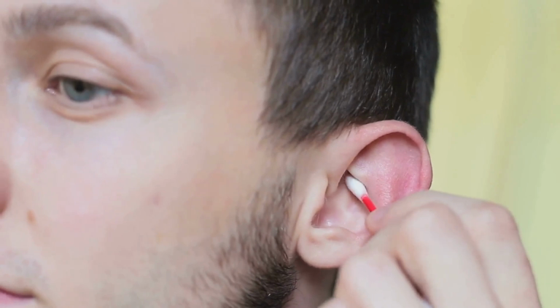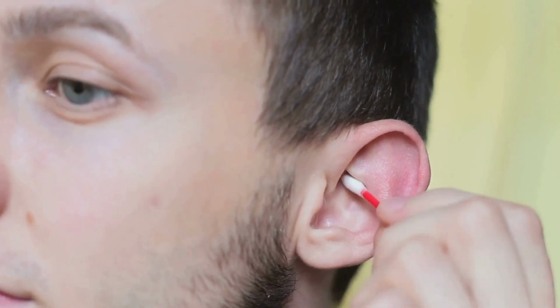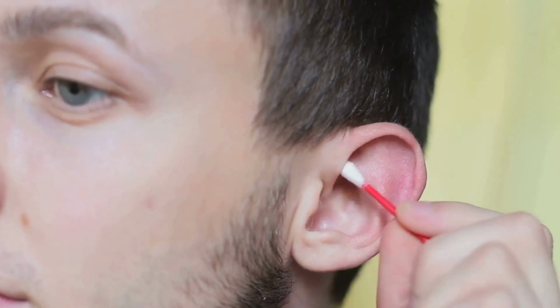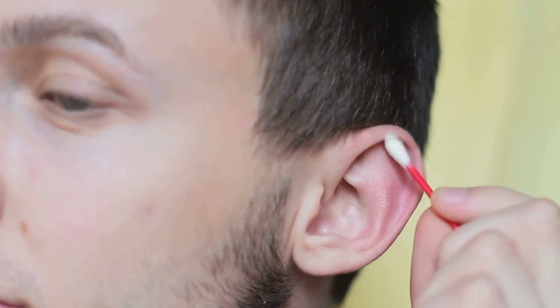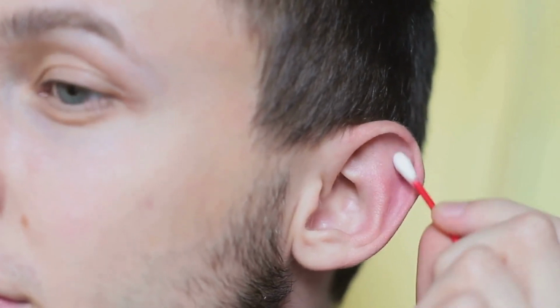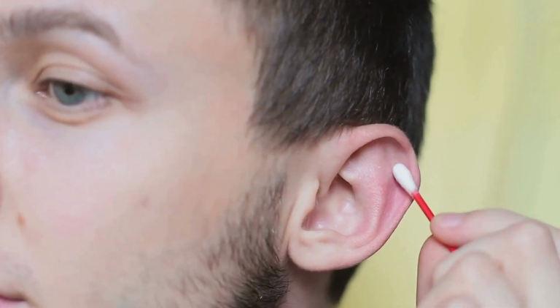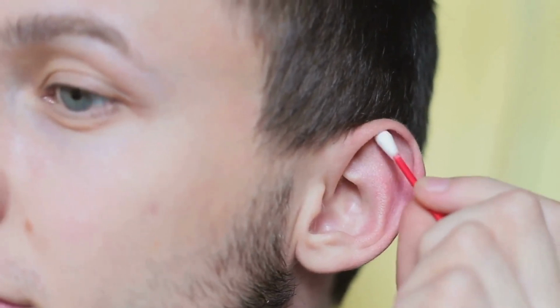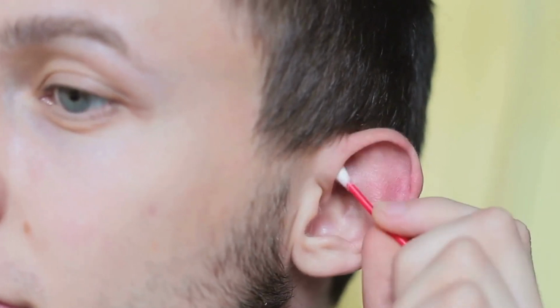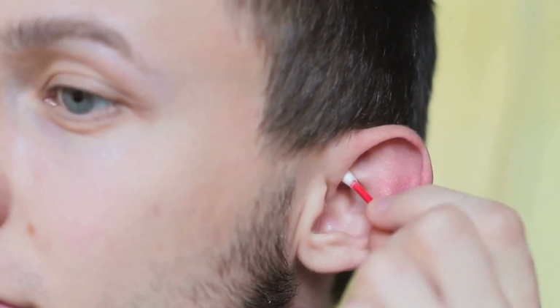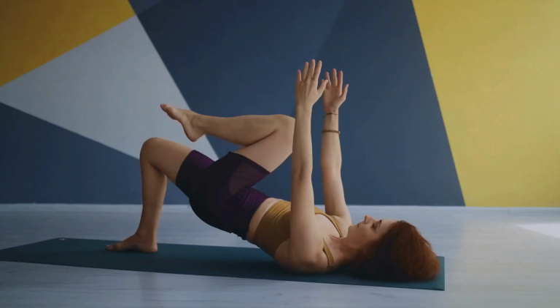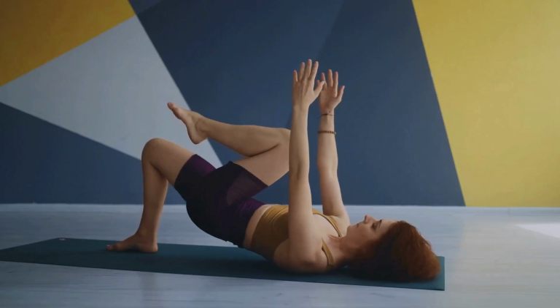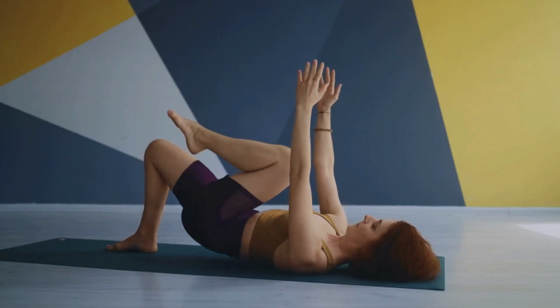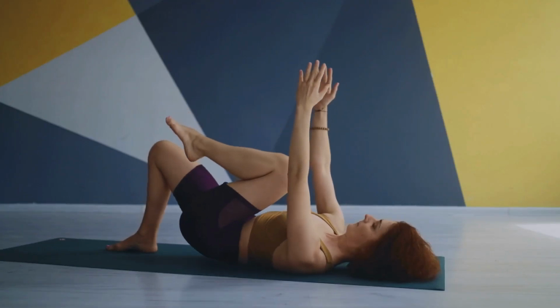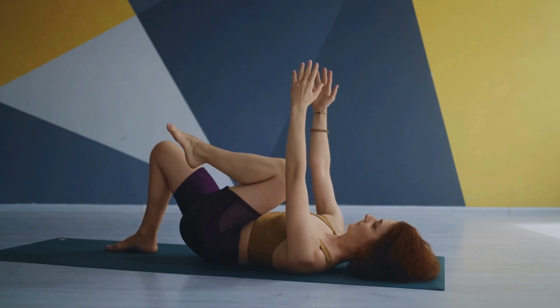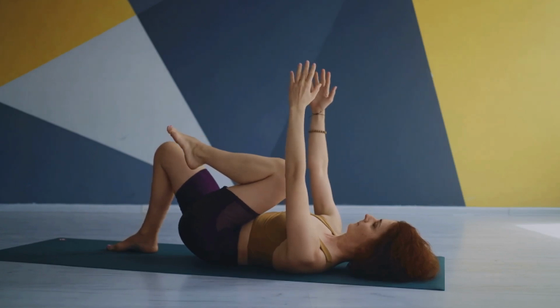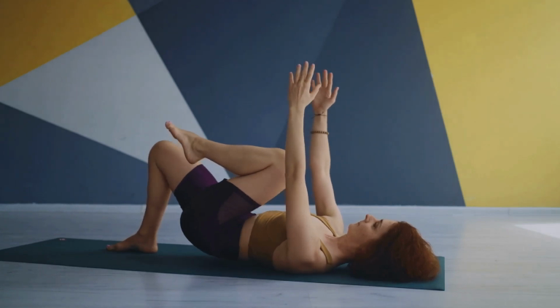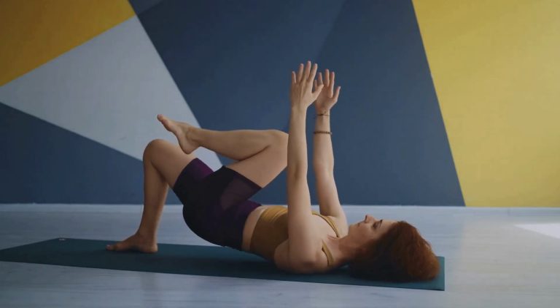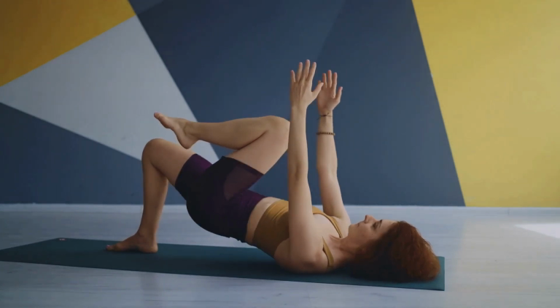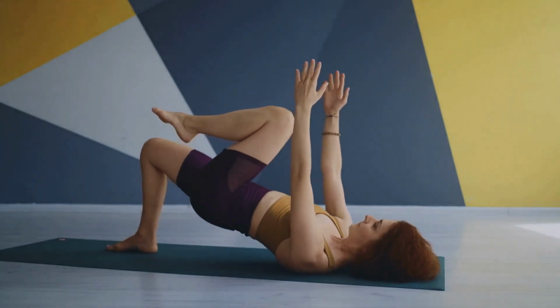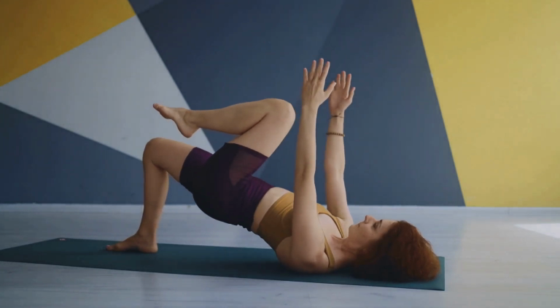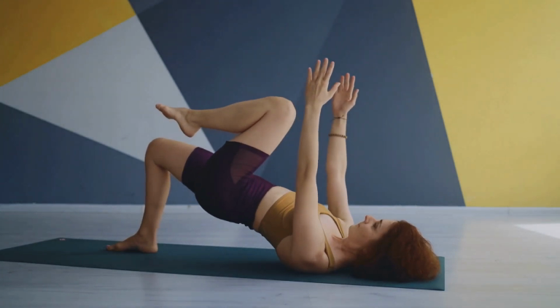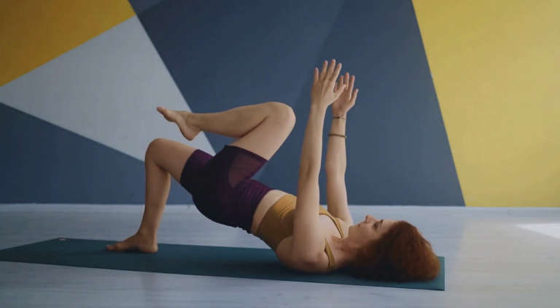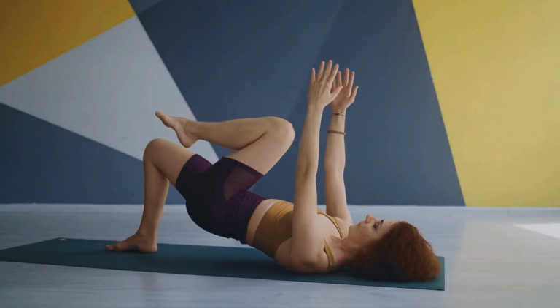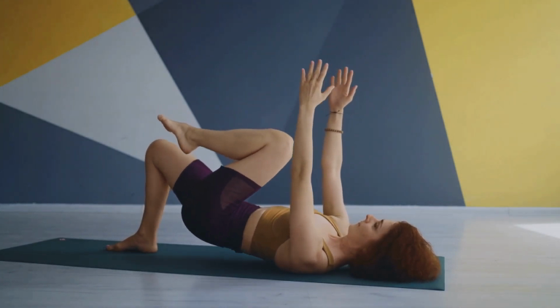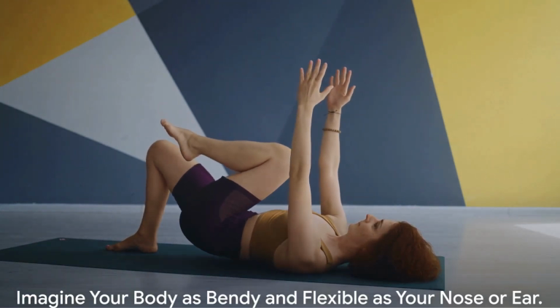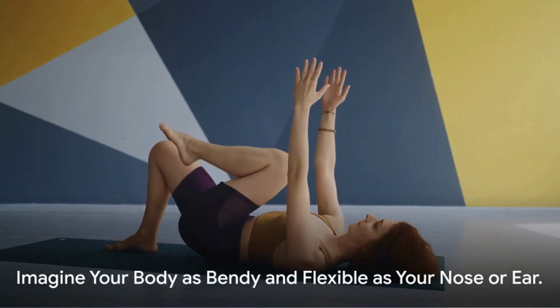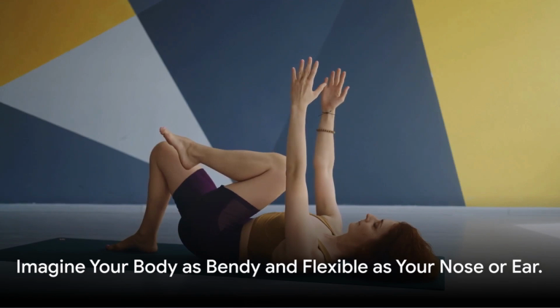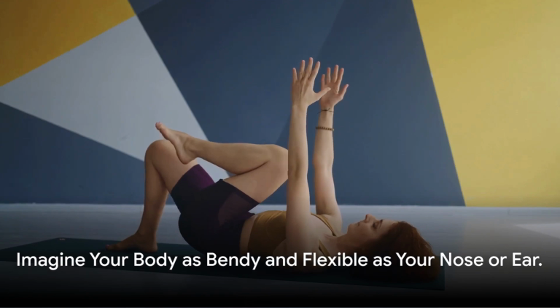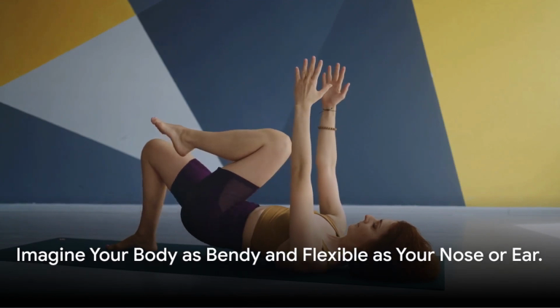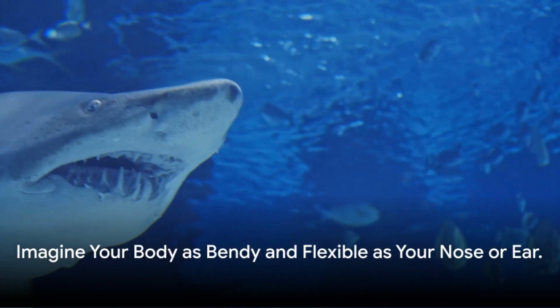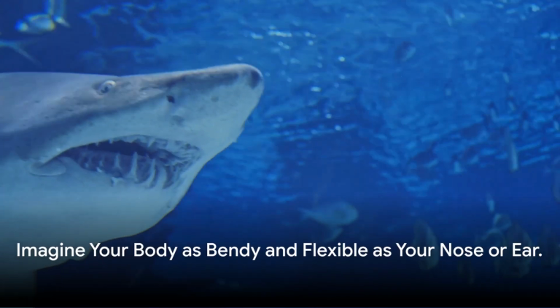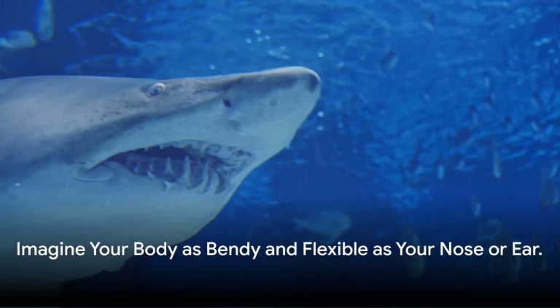When you wiggle your nose or twist your ear, that's your cartilage at work. So just imagine your entire body being as bendy and flexible as your nose or ear. Quite a funny thought, isn't it?